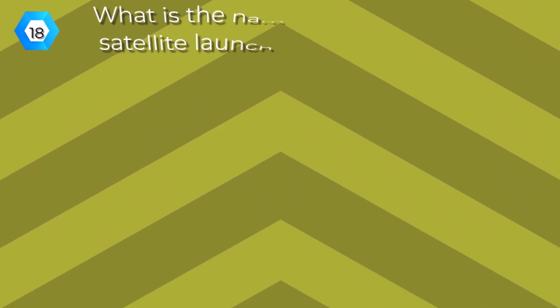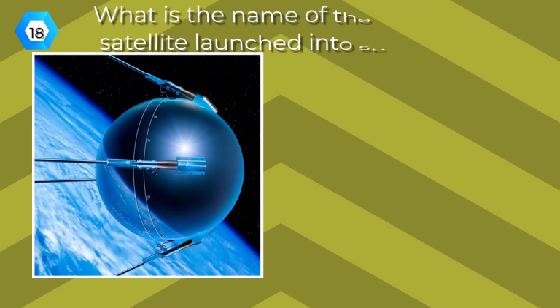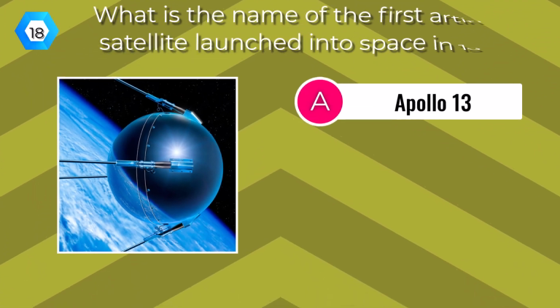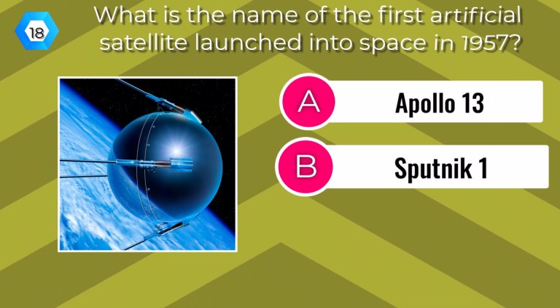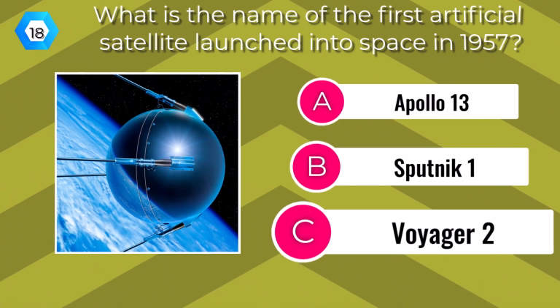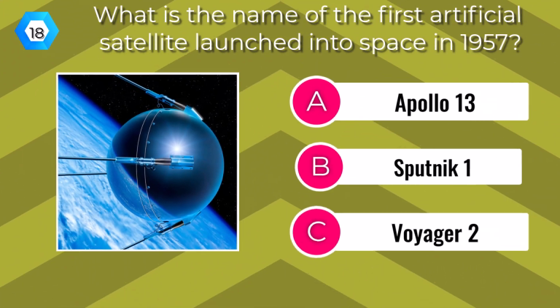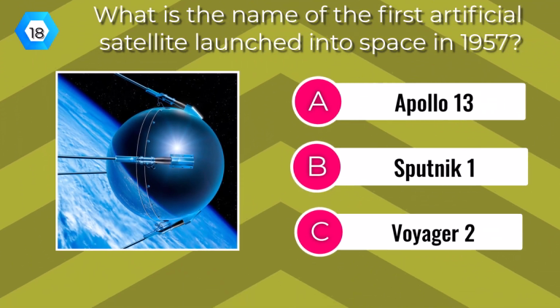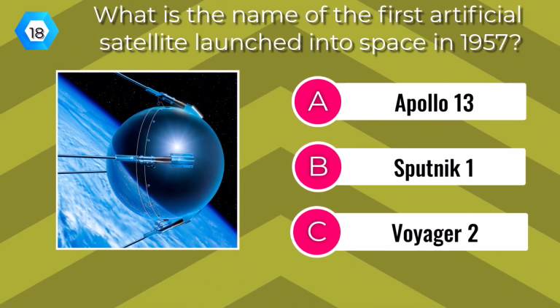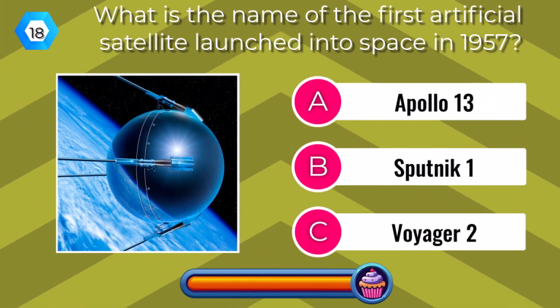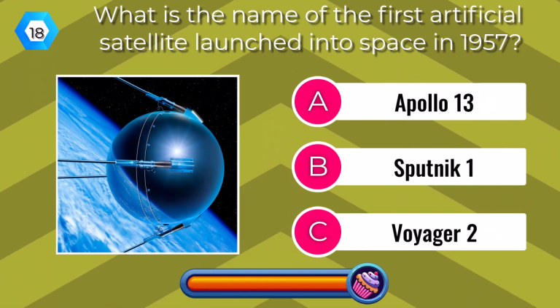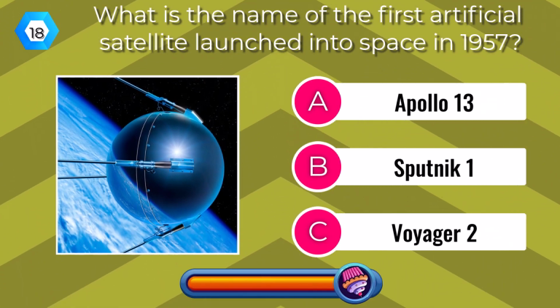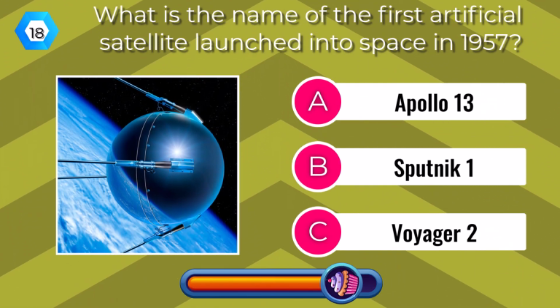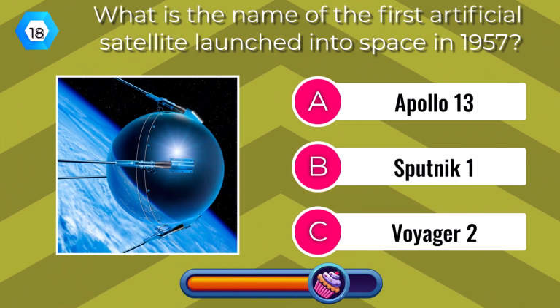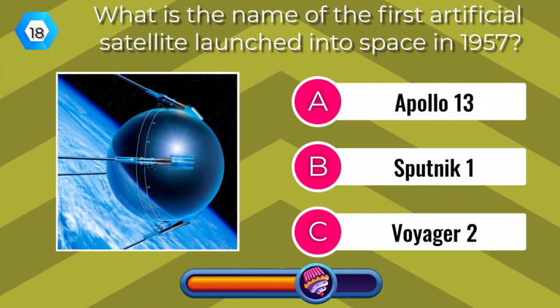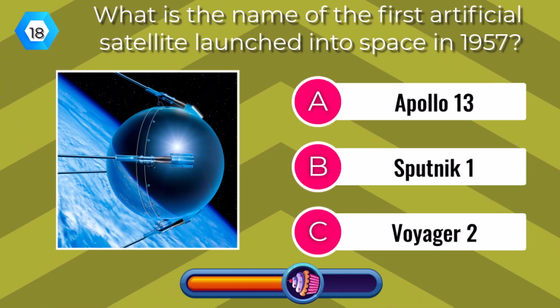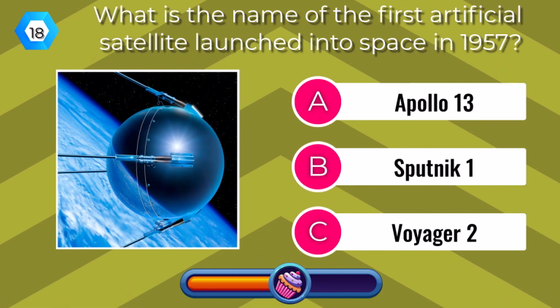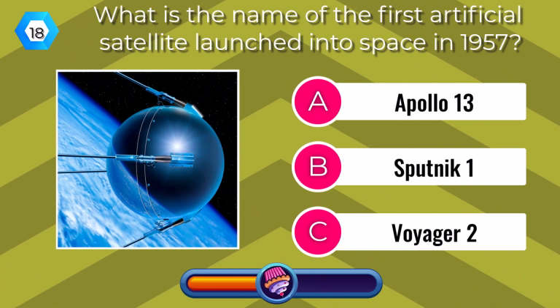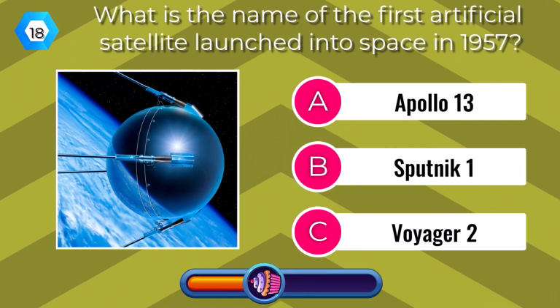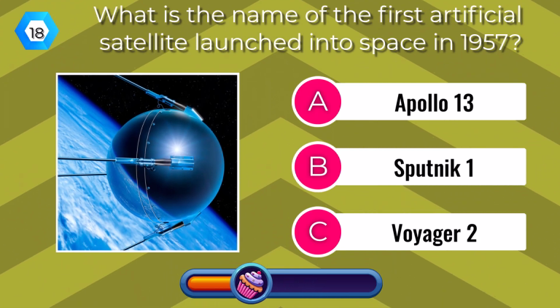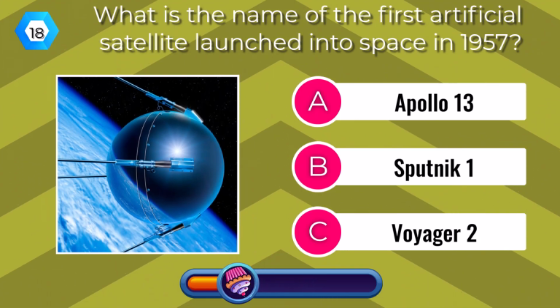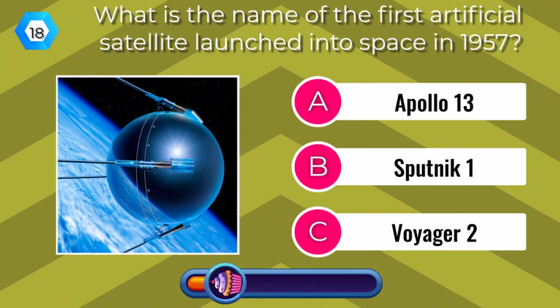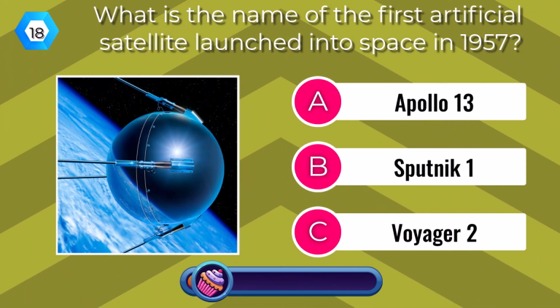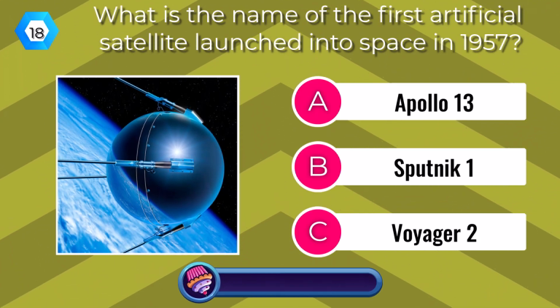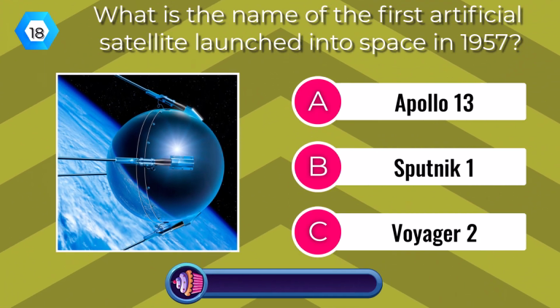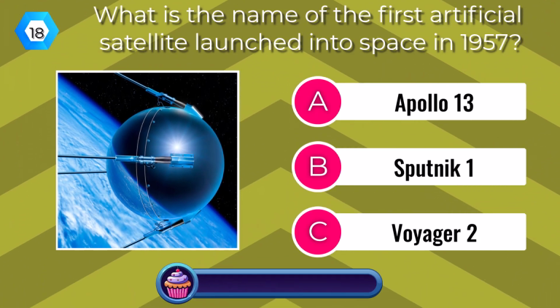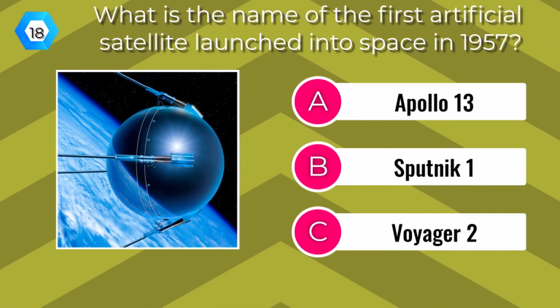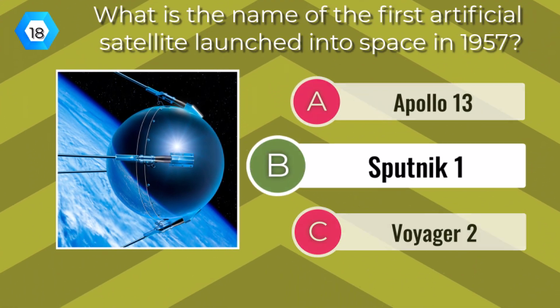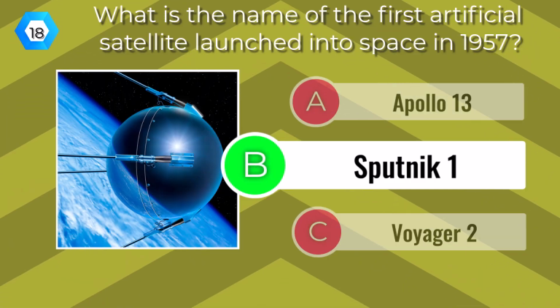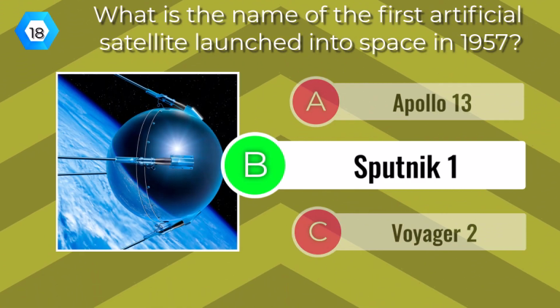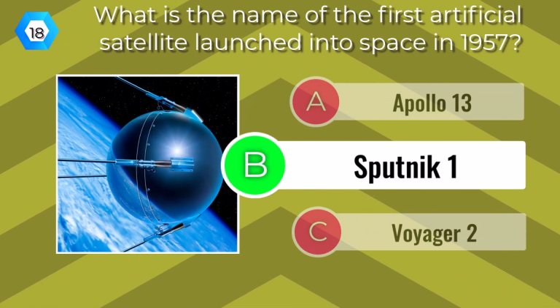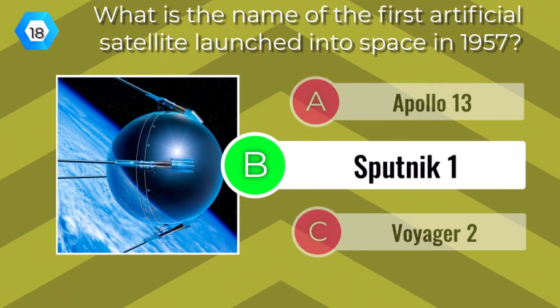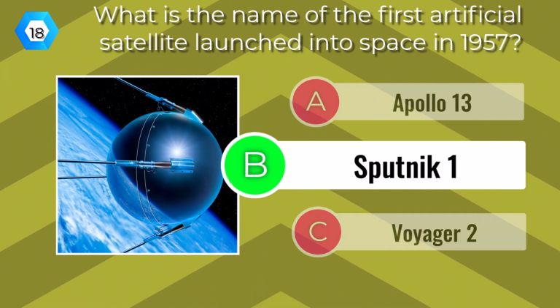What is the name of the first artificial satellite launched into space in 1957? Sputnik 1.